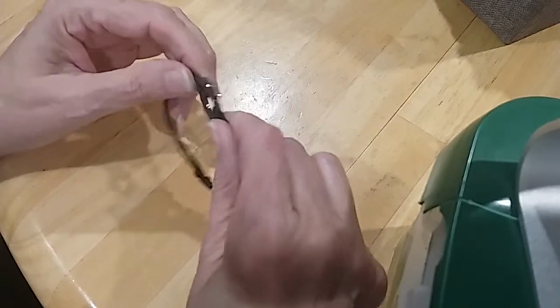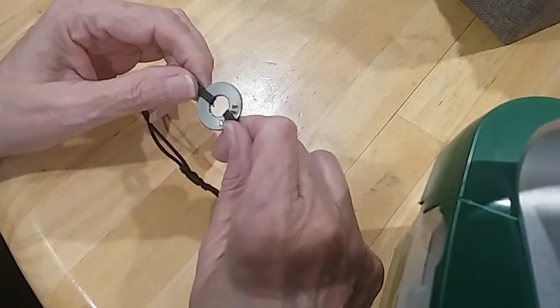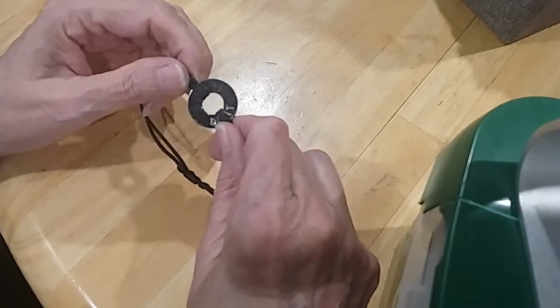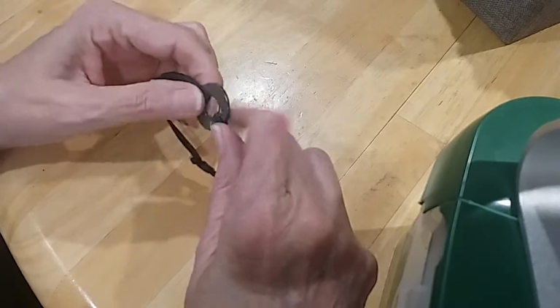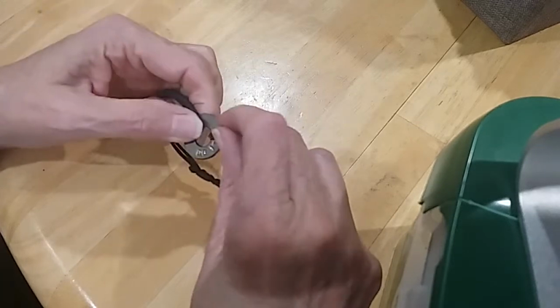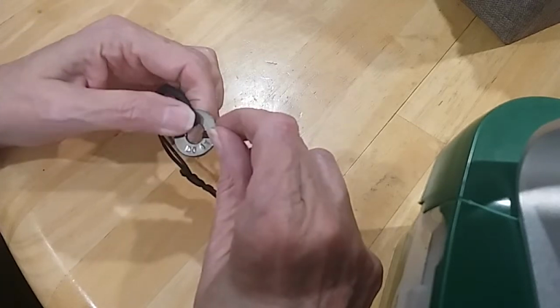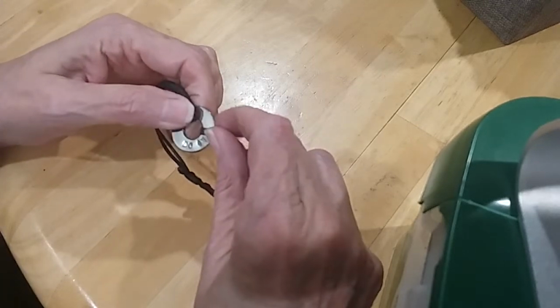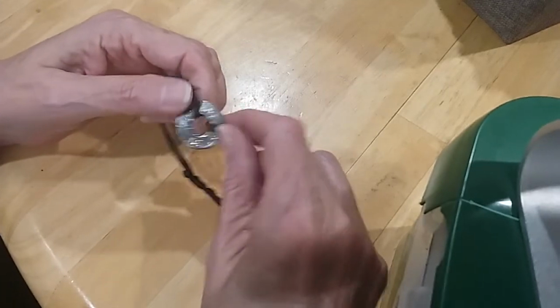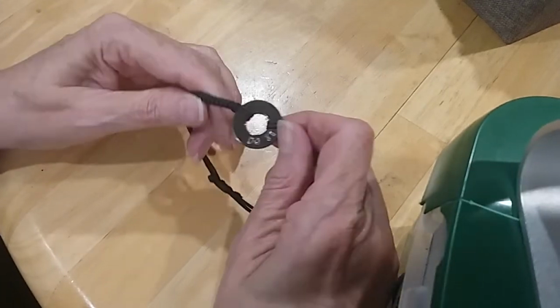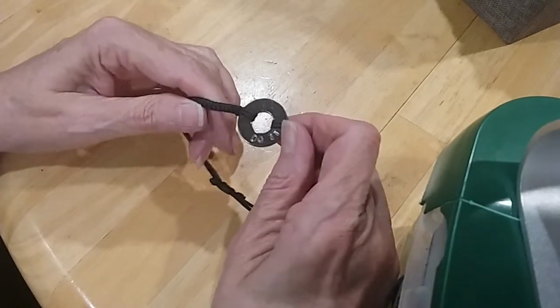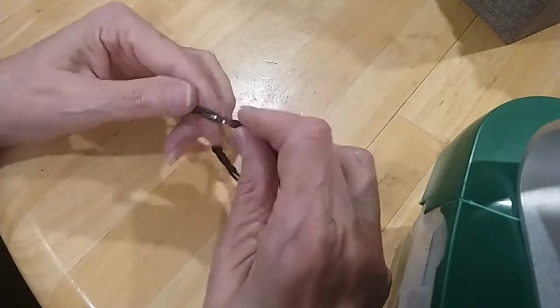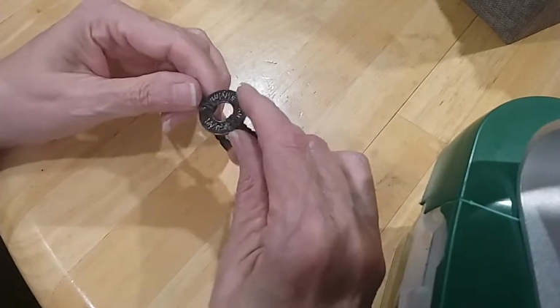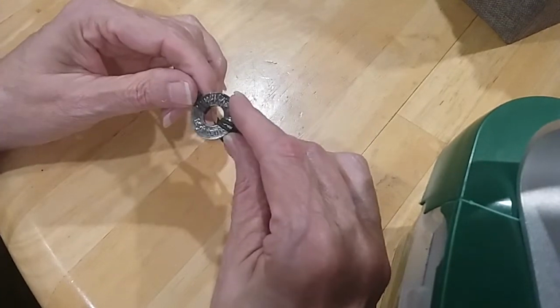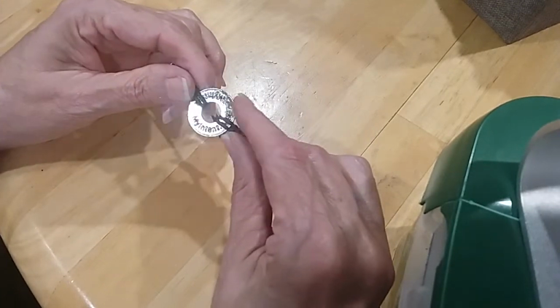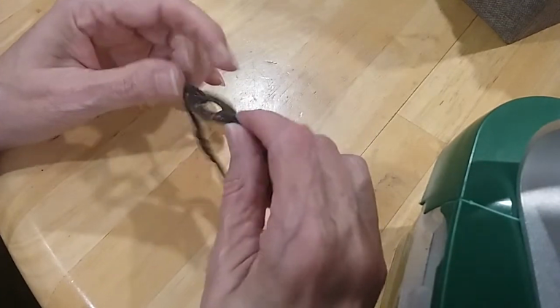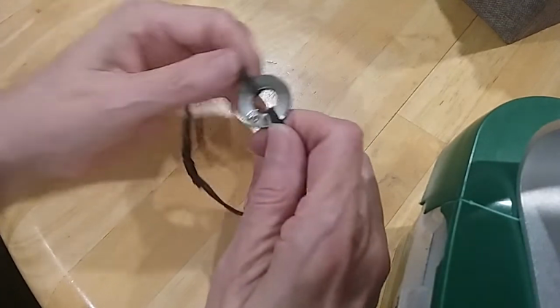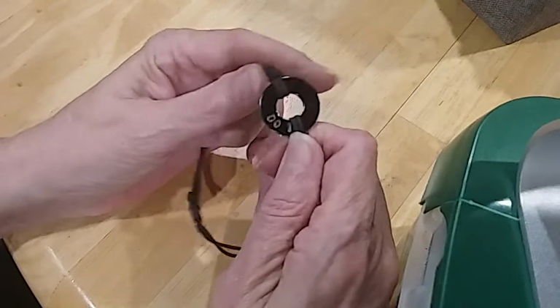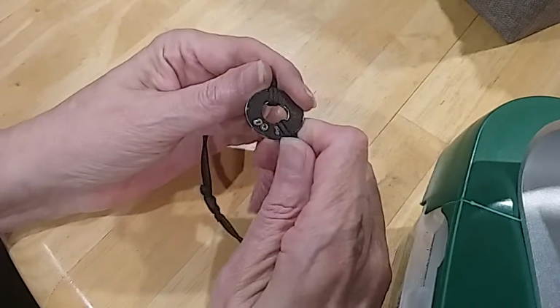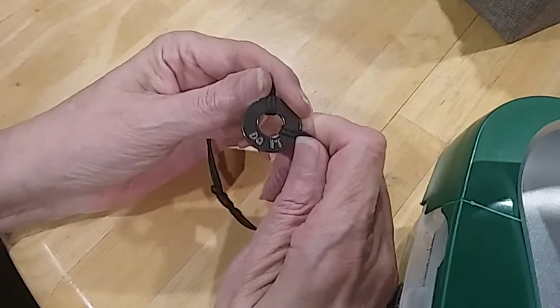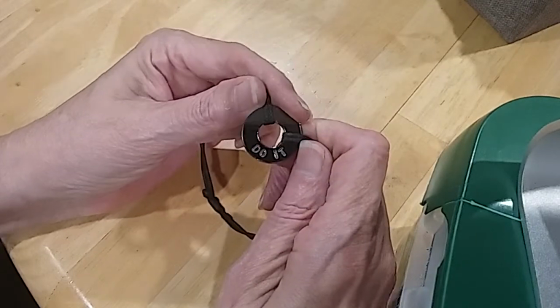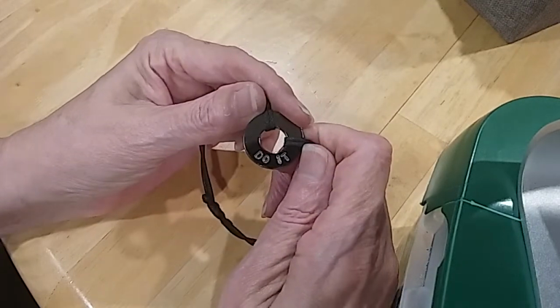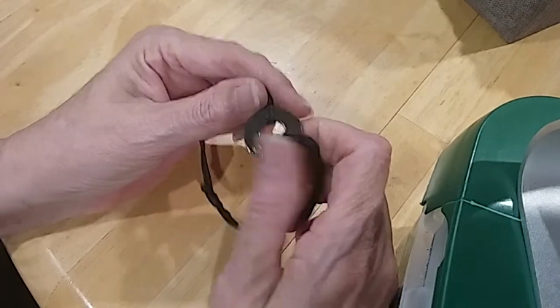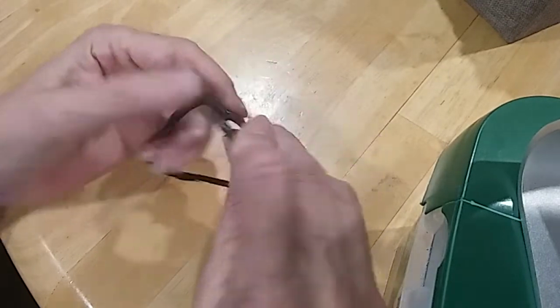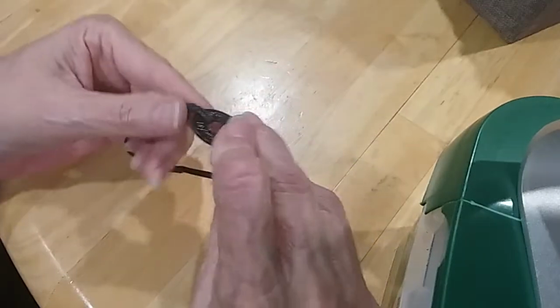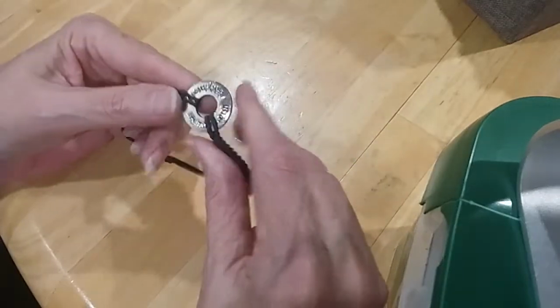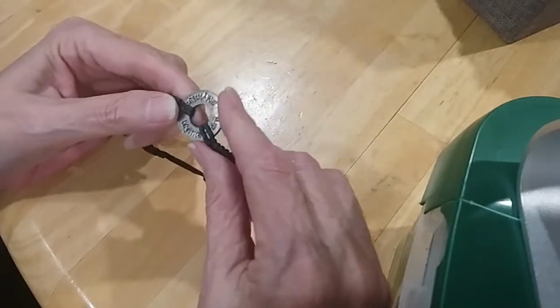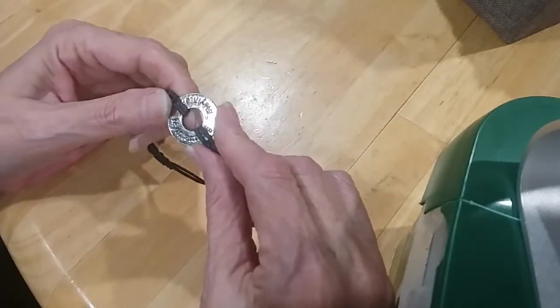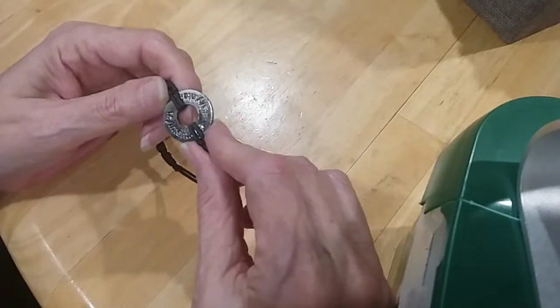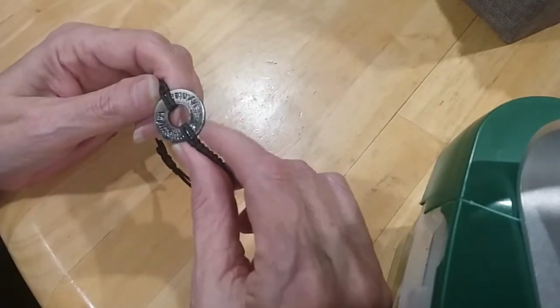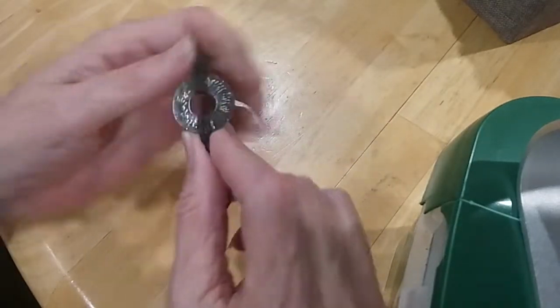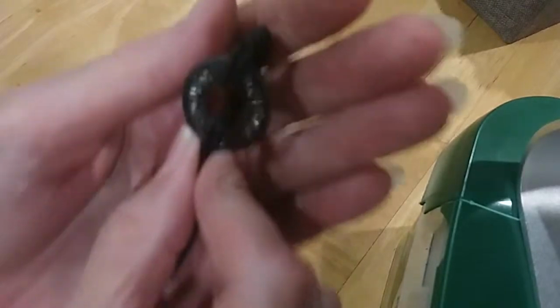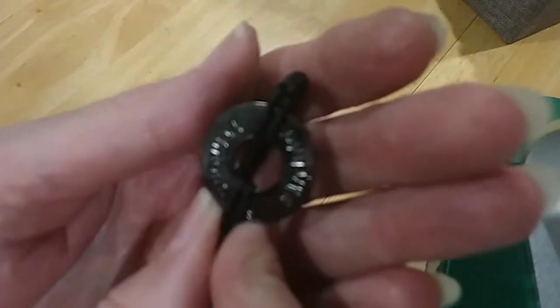I can't help myself, I'm gonna get it done. This says 'do it' — got a message: do it, get it done. This size says — I'm not sure.